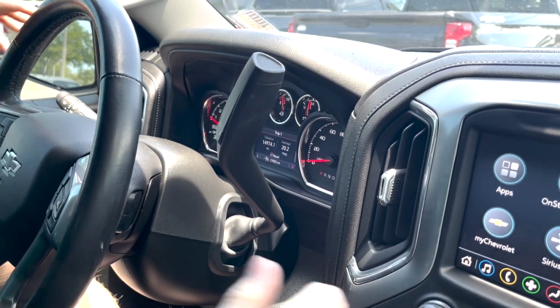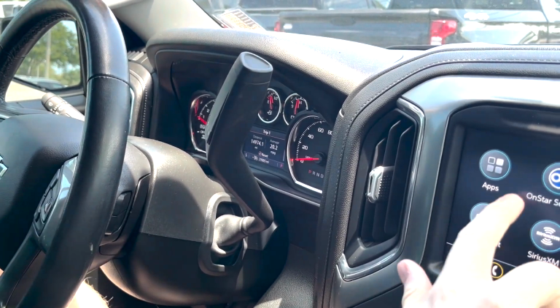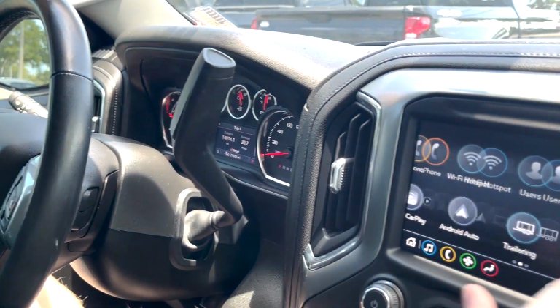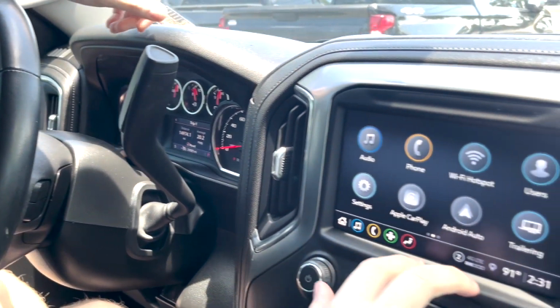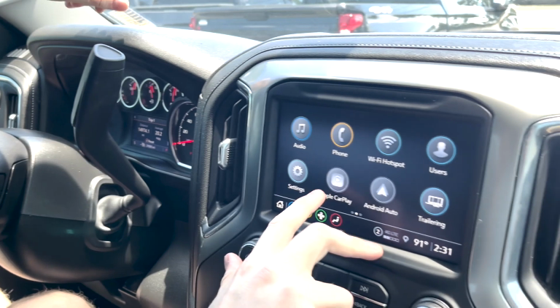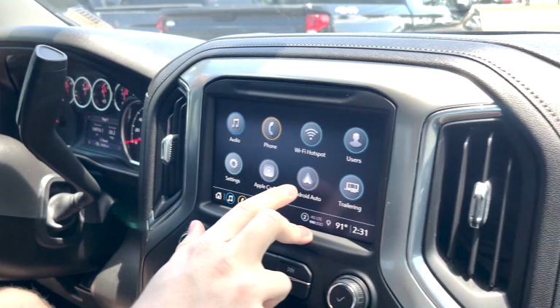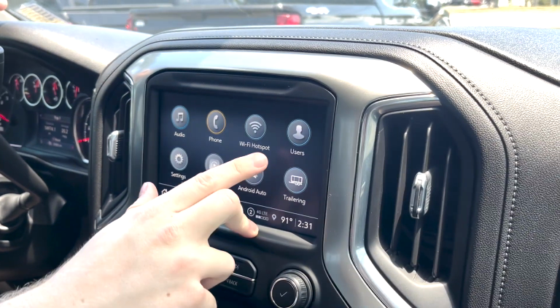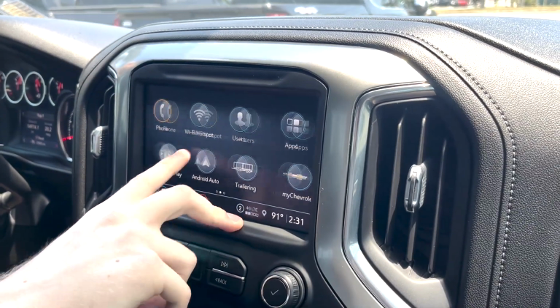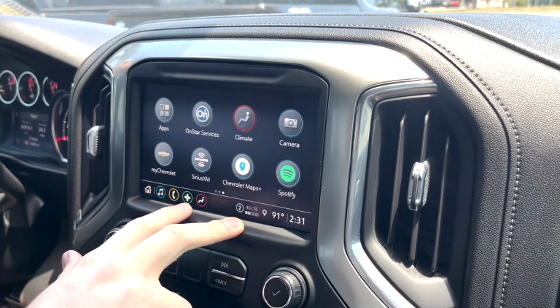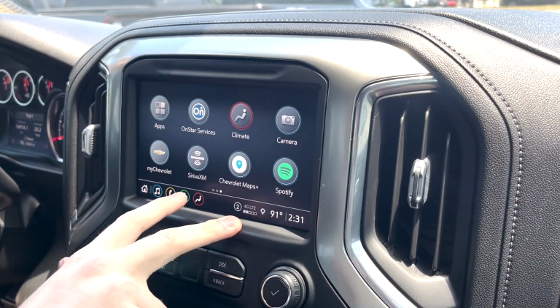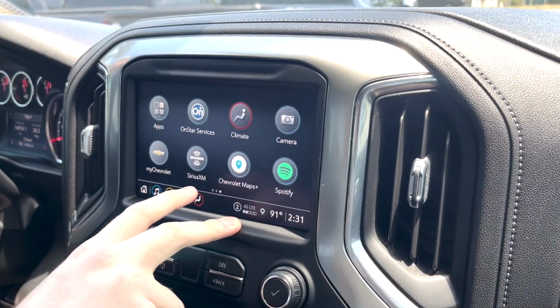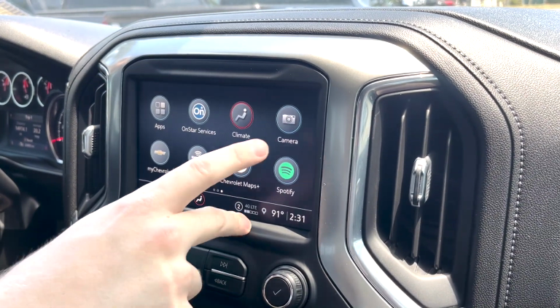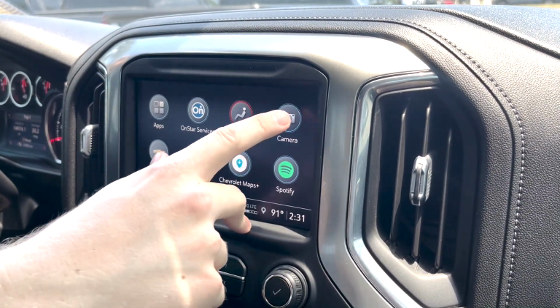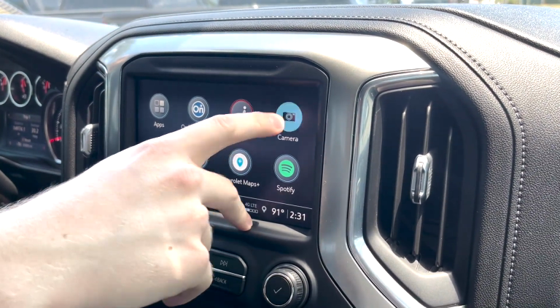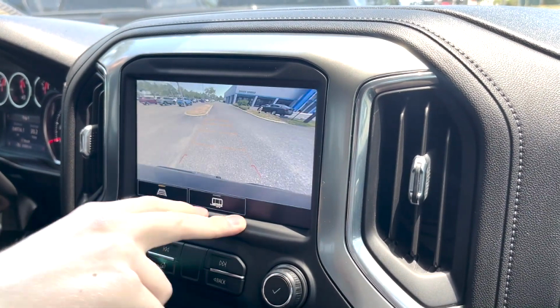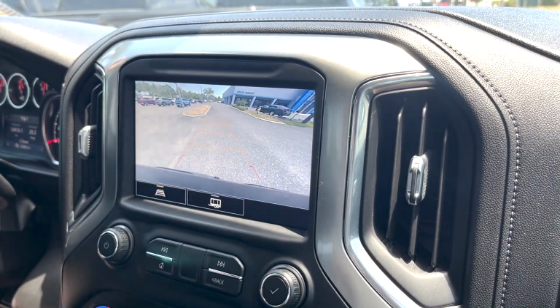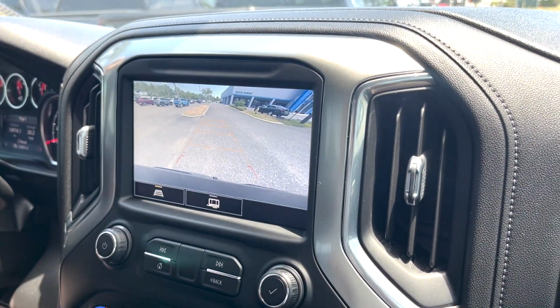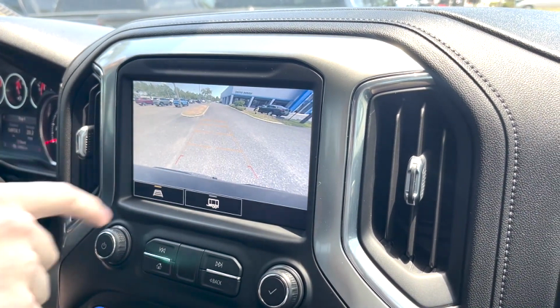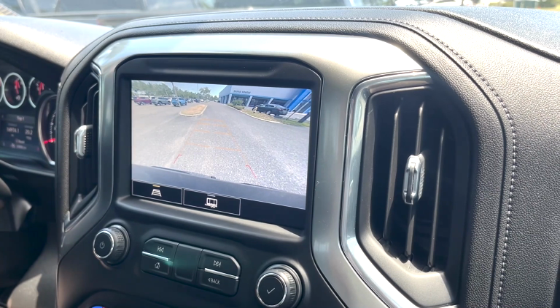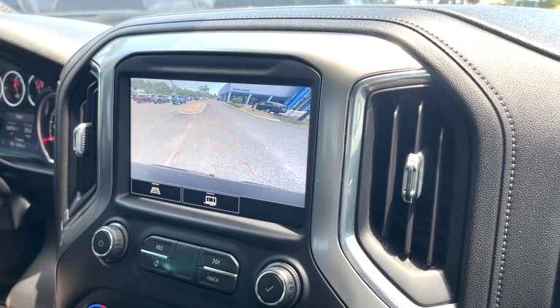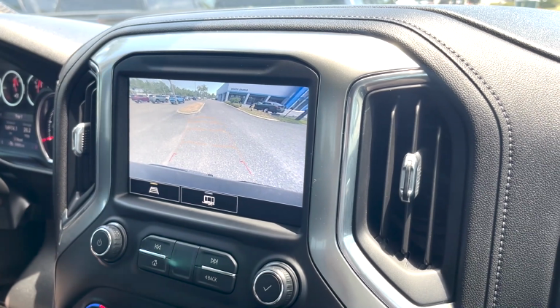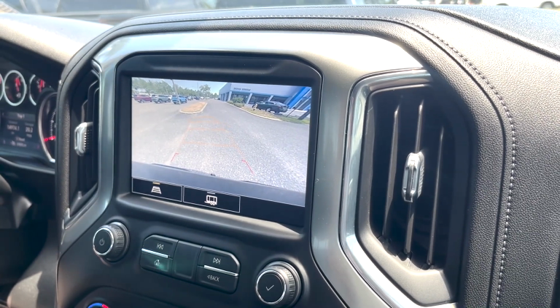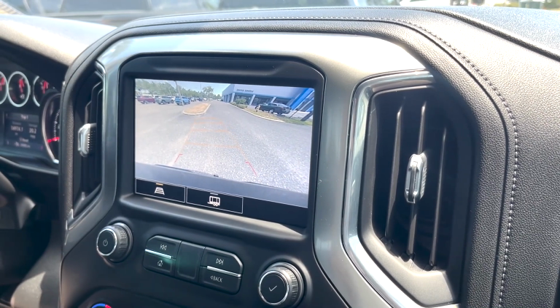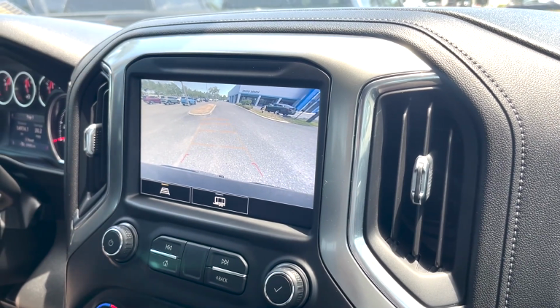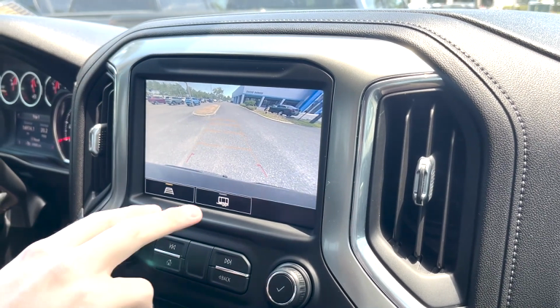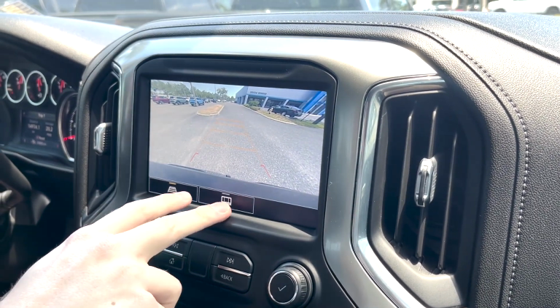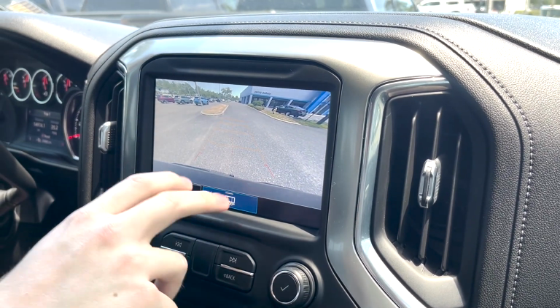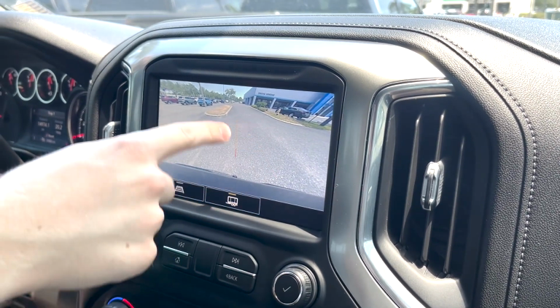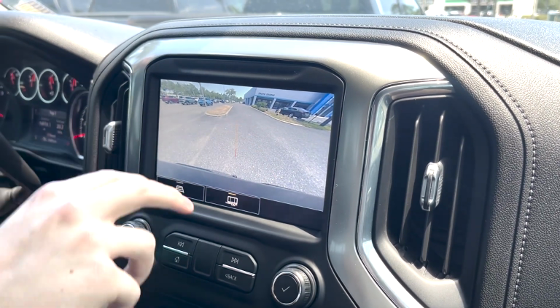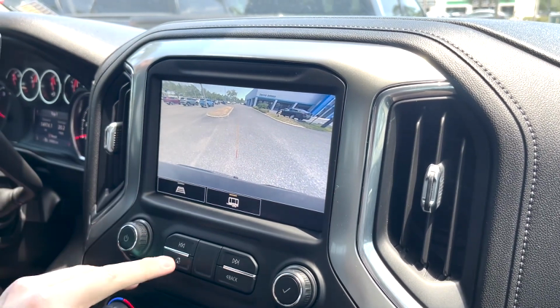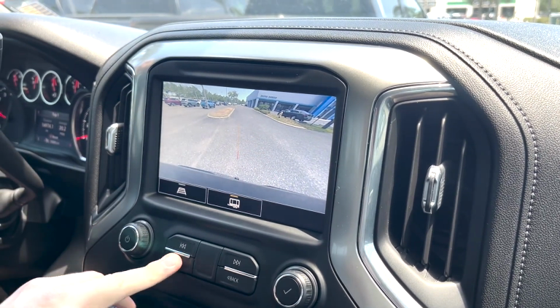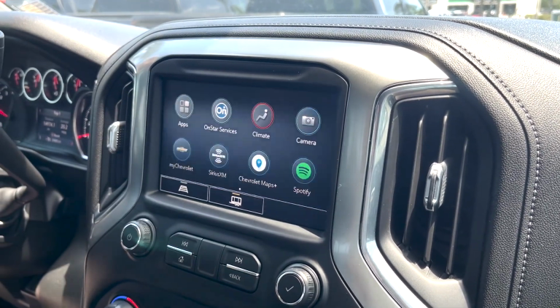You have a nice touchscreen radio right here with Apple CarPlay and Android Auto — just got to plug in your phone. You can press camera and put it in reverse to see your backup camera. You do have a guideline to help guide you into a parking spot or line you up to a trailer as well.